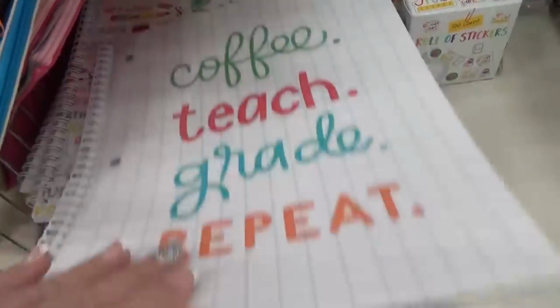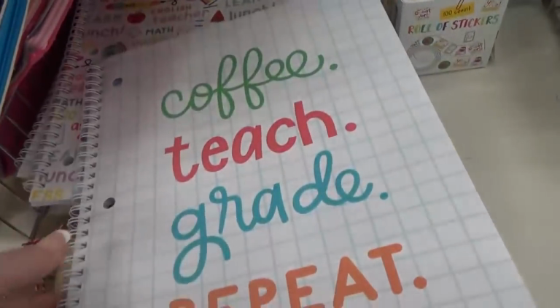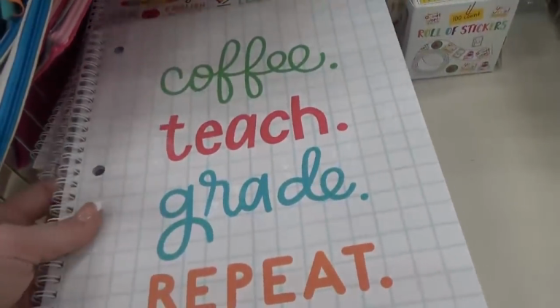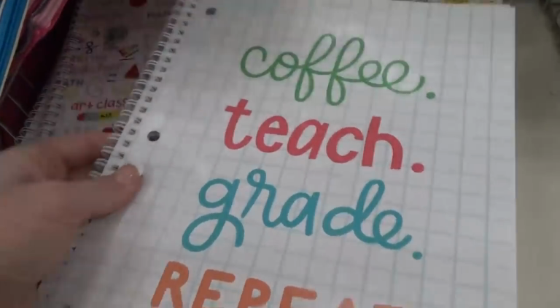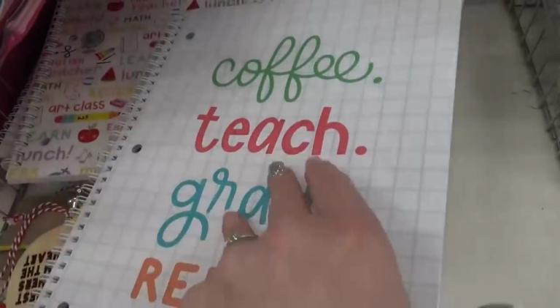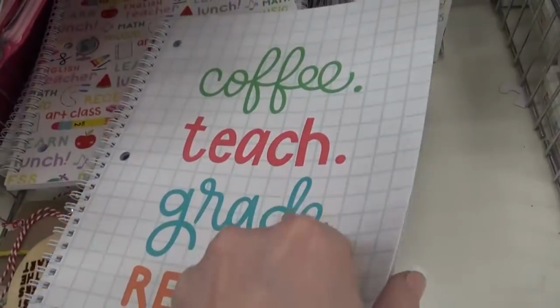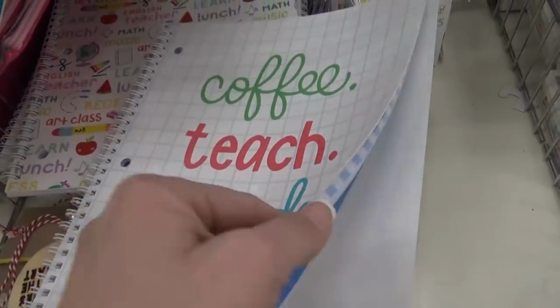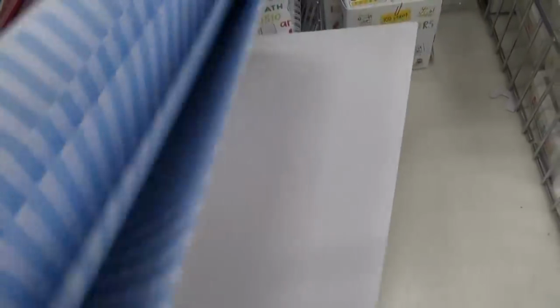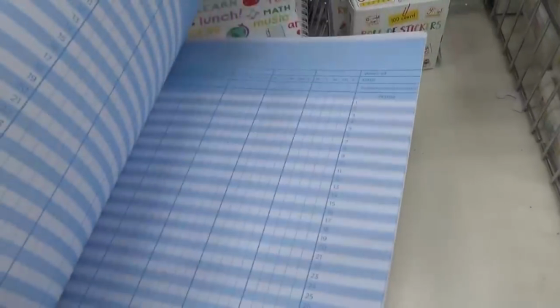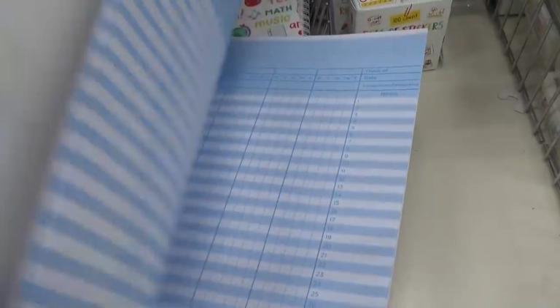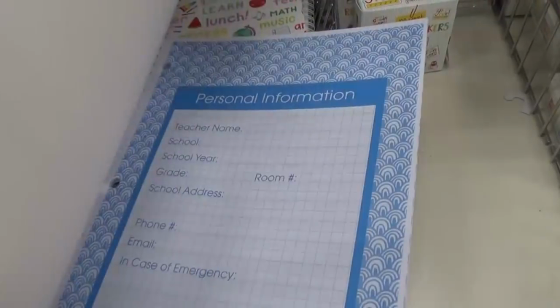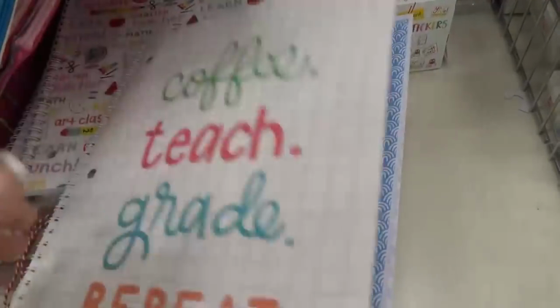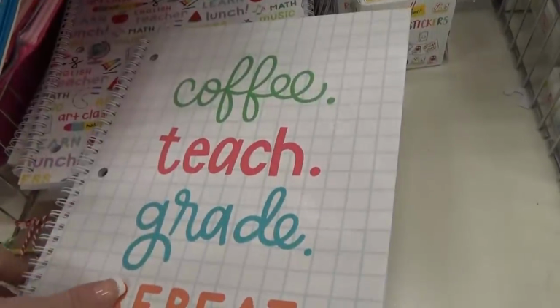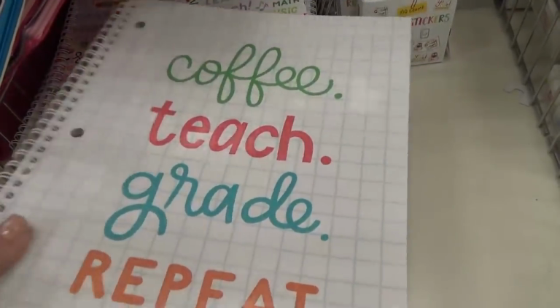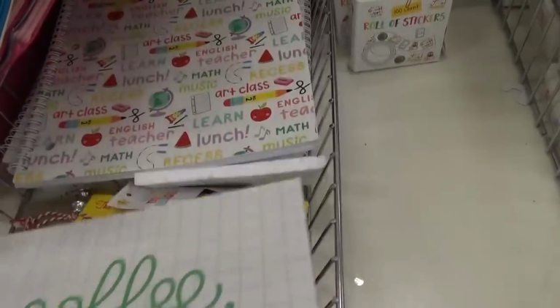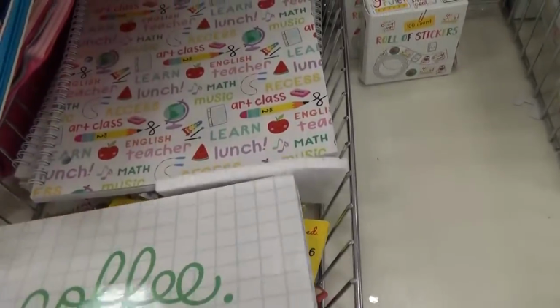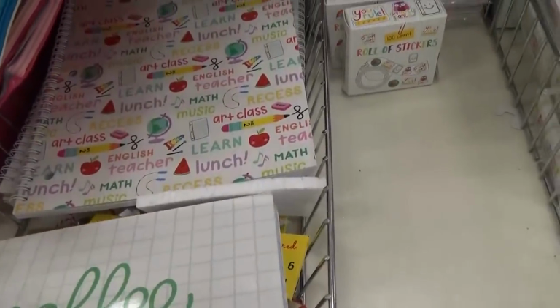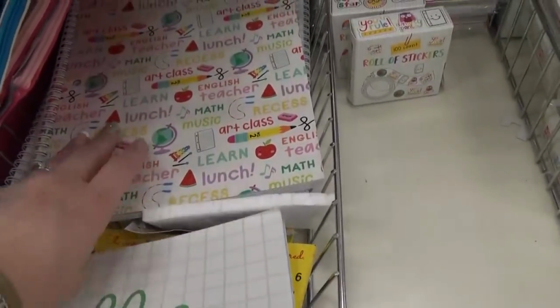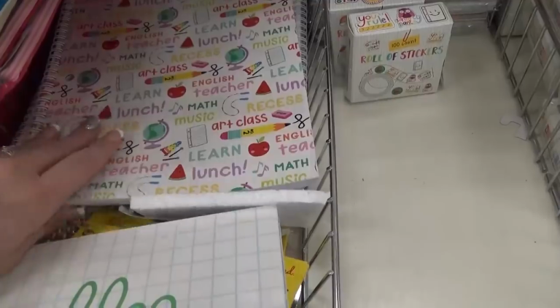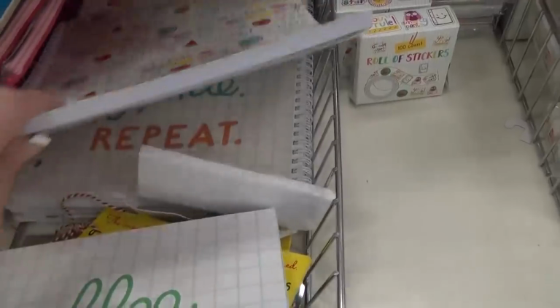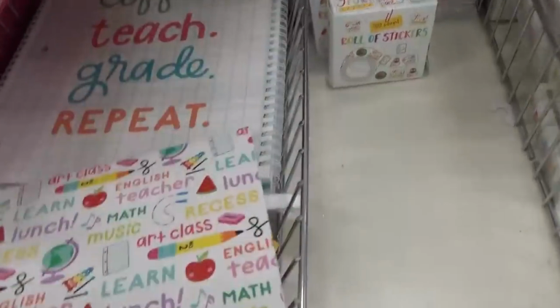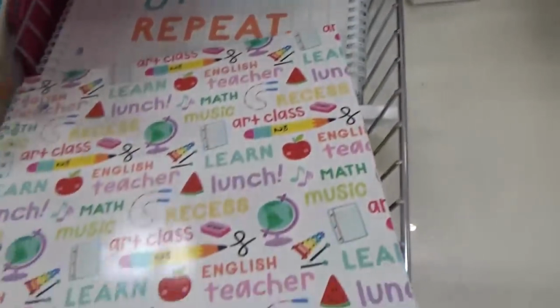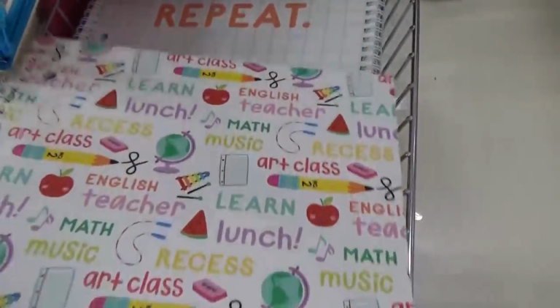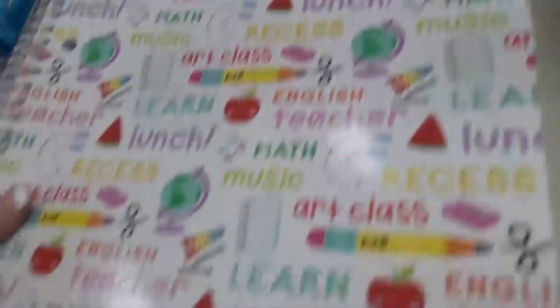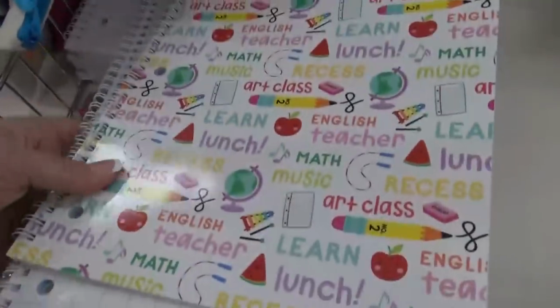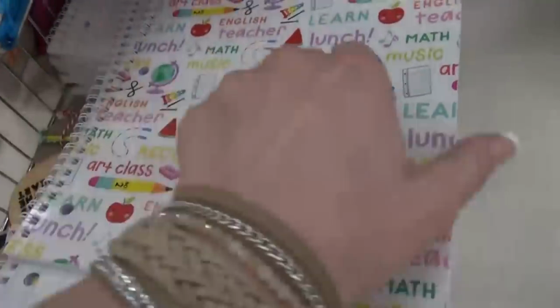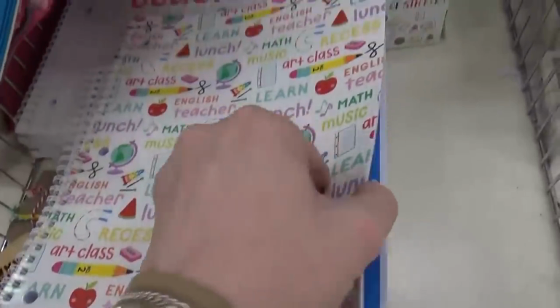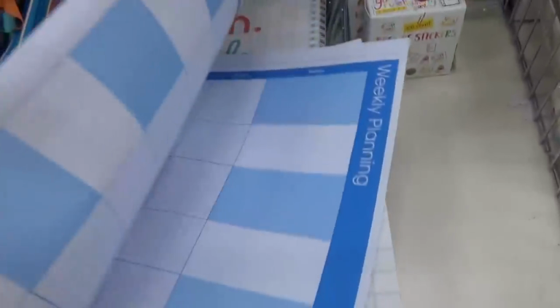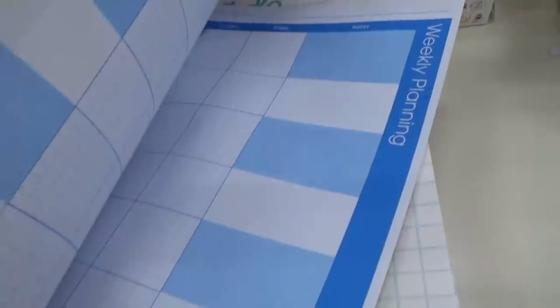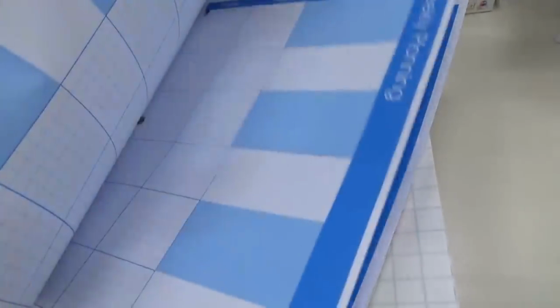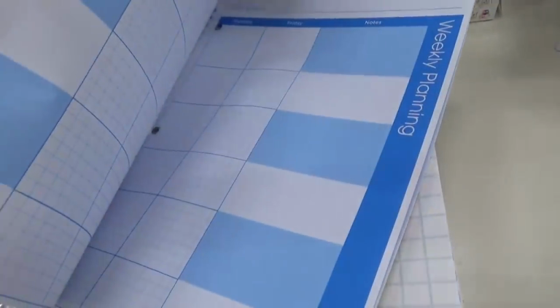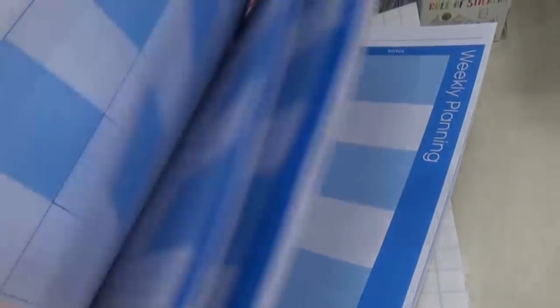Here's something that I'm gonna need to pick up: they have an attendance book so you can keep attendance in your class. And they also have a lesson plan book, which would definitely be helpful if you're a teacher.